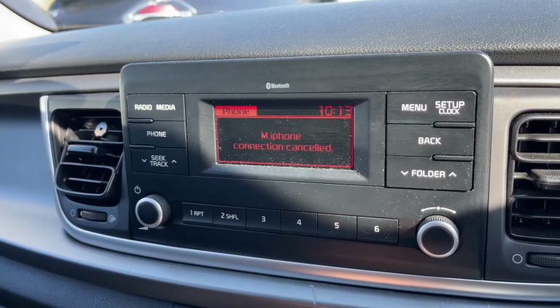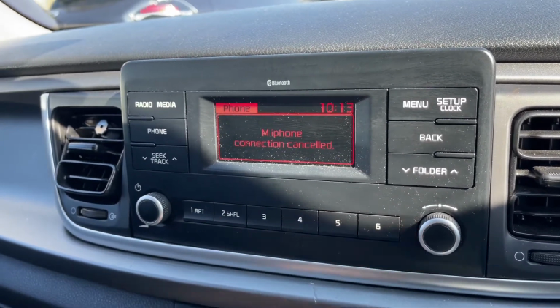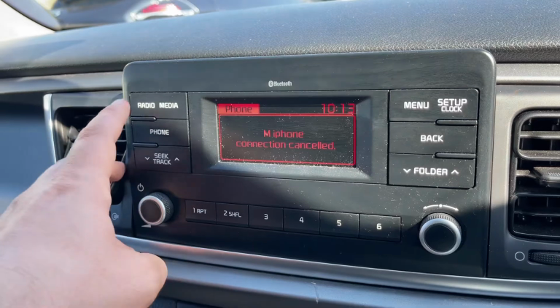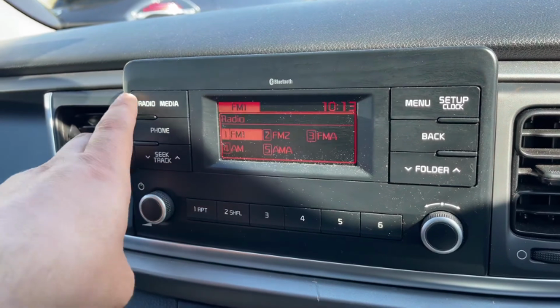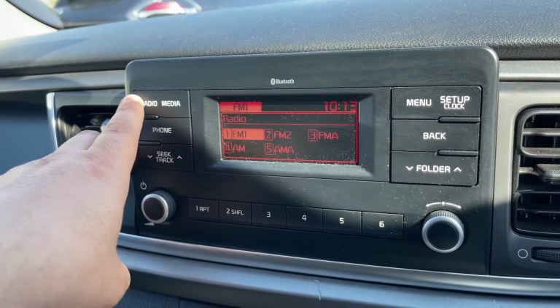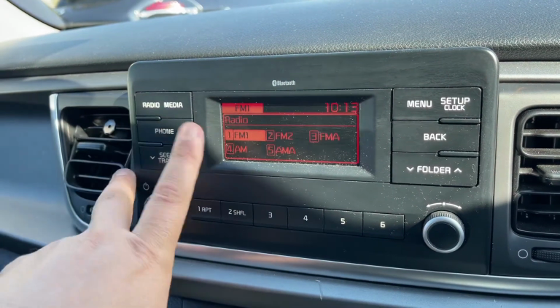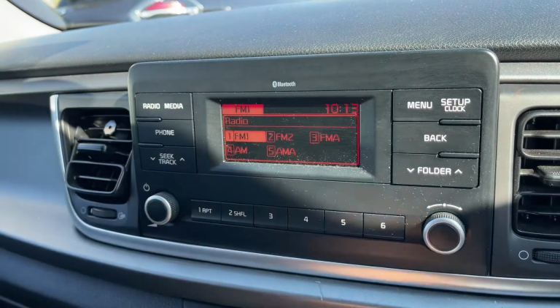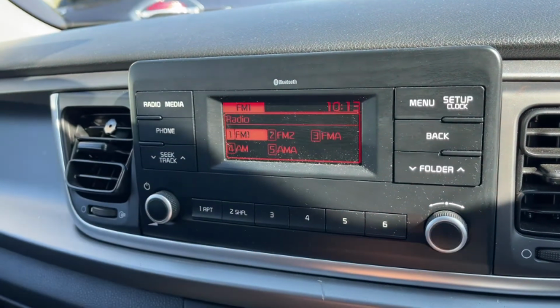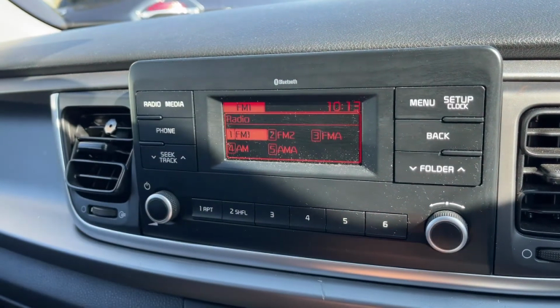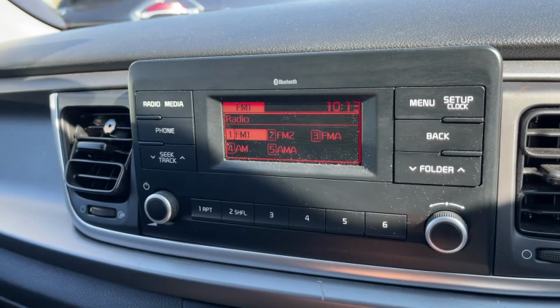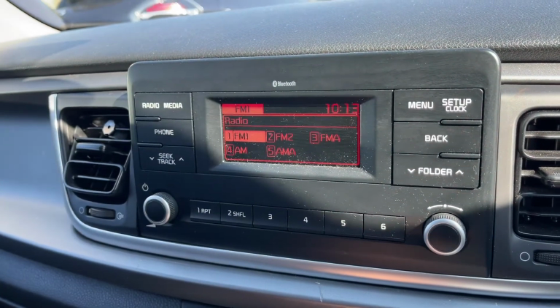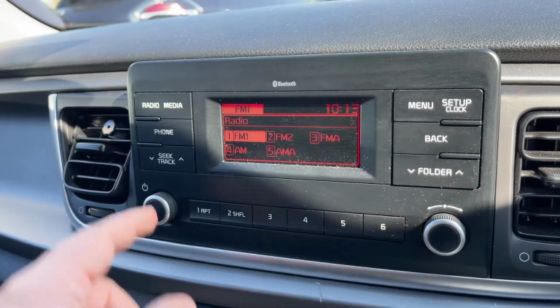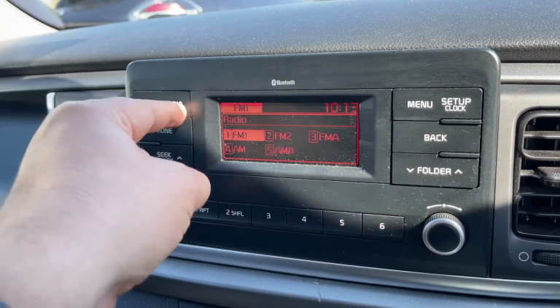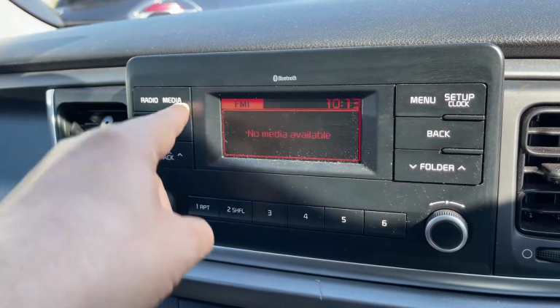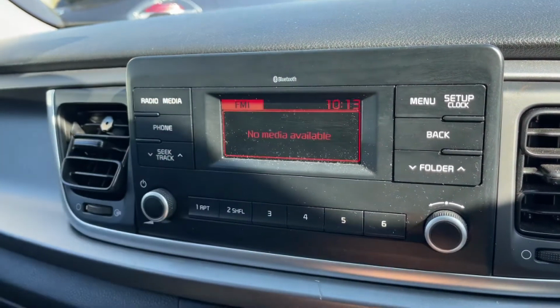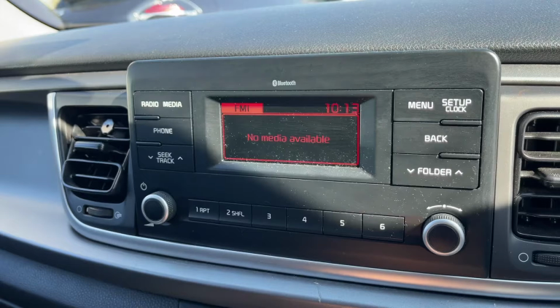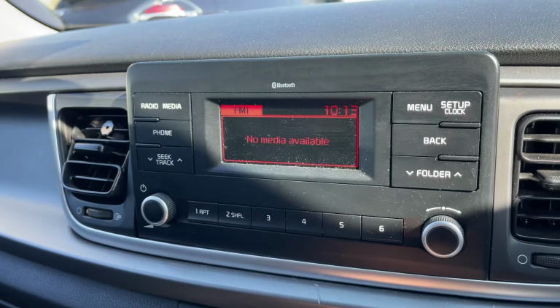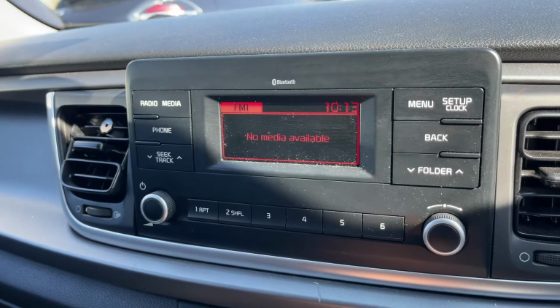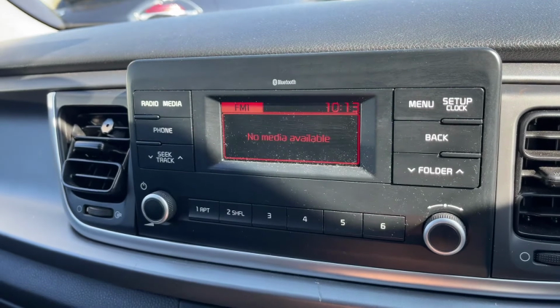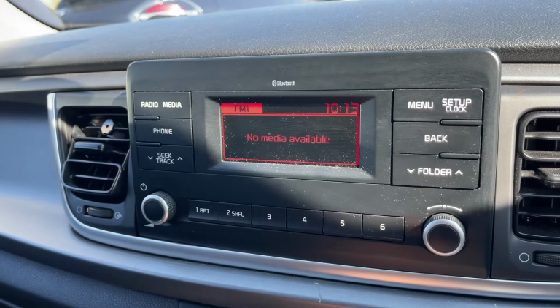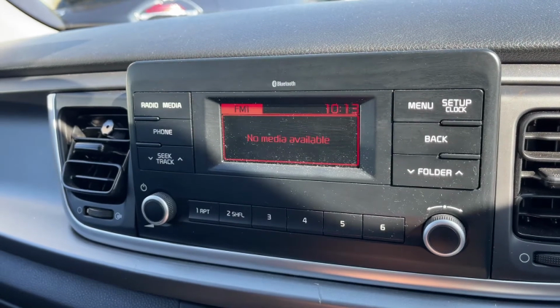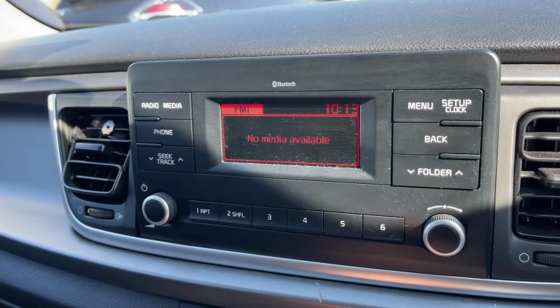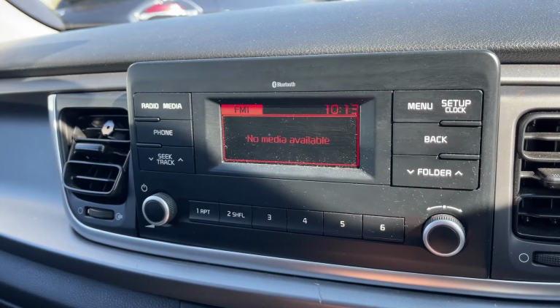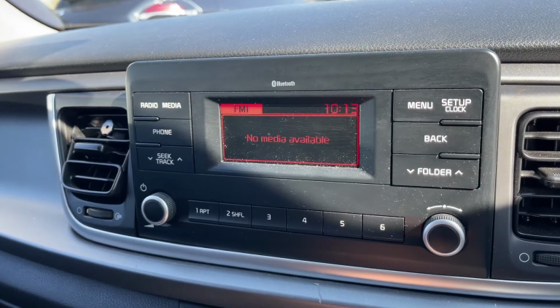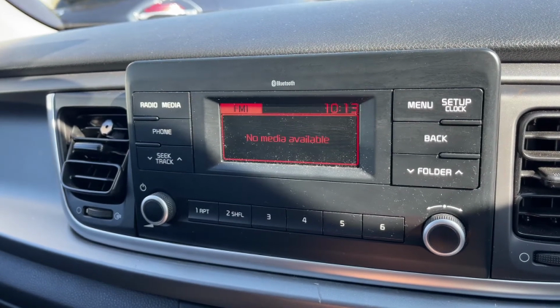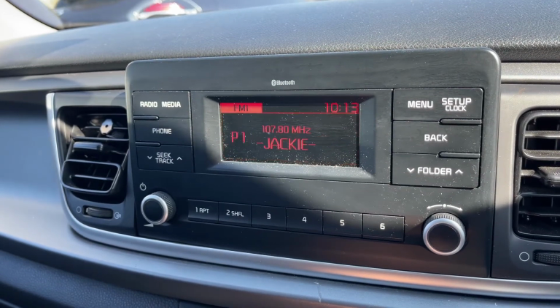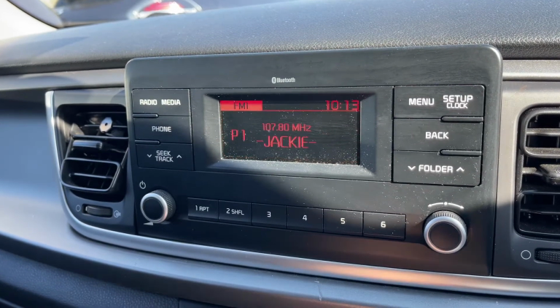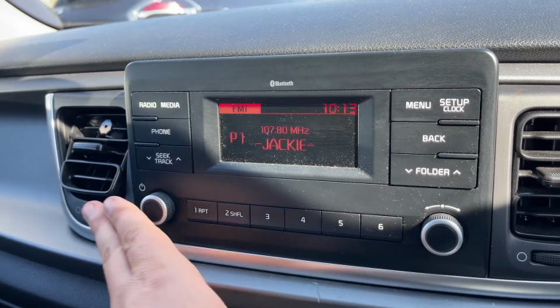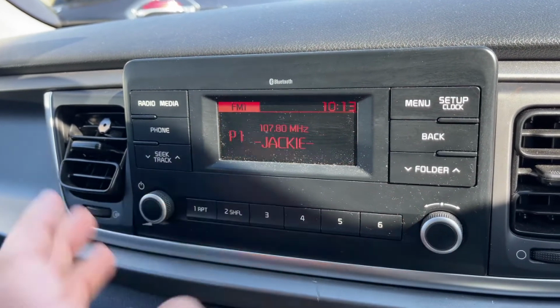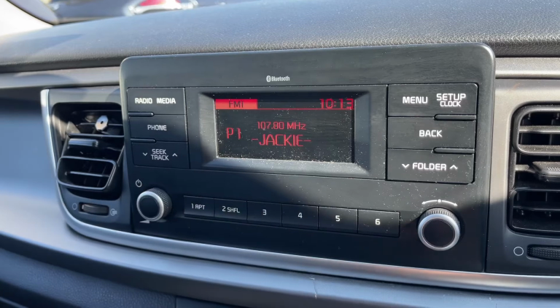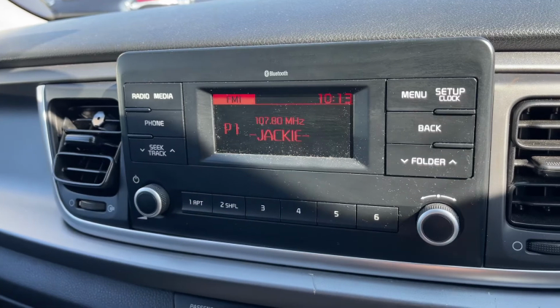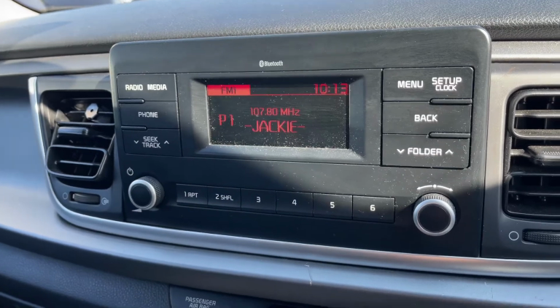When it comes to music, we have of course got the radio — you can see we have FM and AM radio available. We can listen to our own music as well; nothing is connected at the moment, but you can connect an auxiliary device and USB device, with the main volume for the stereo over here as well.